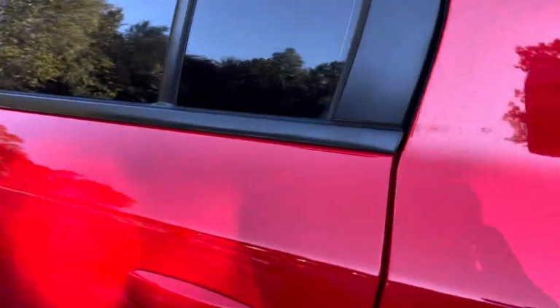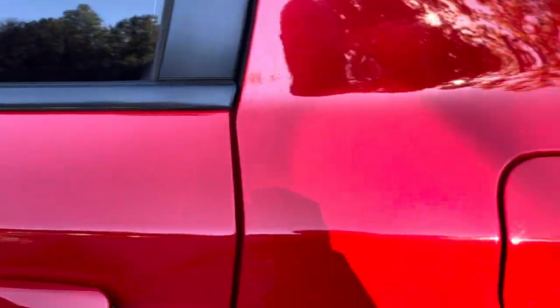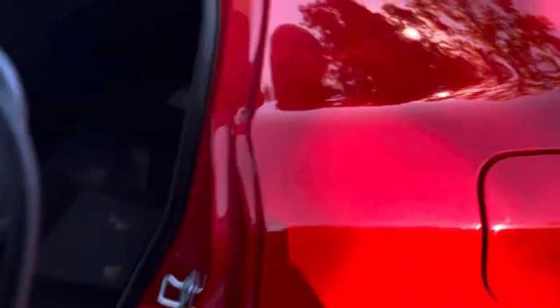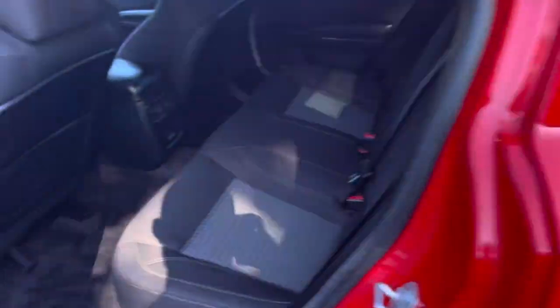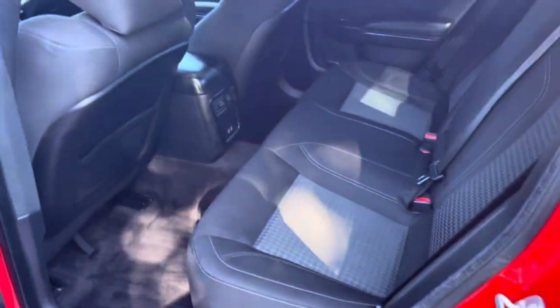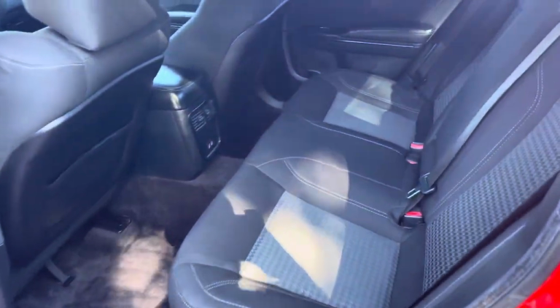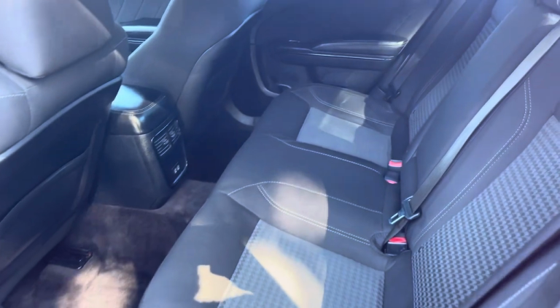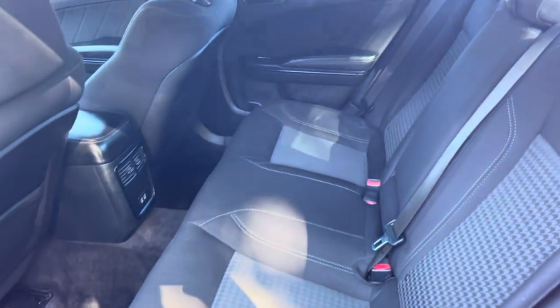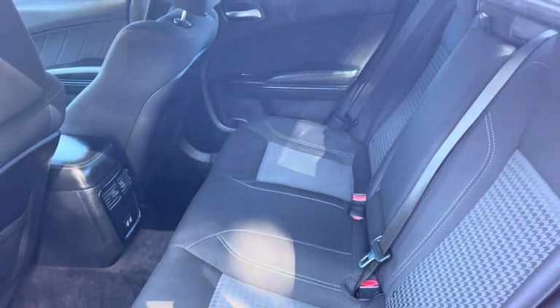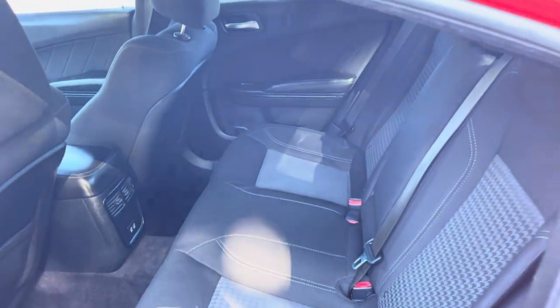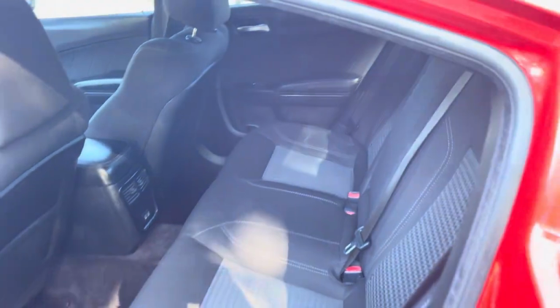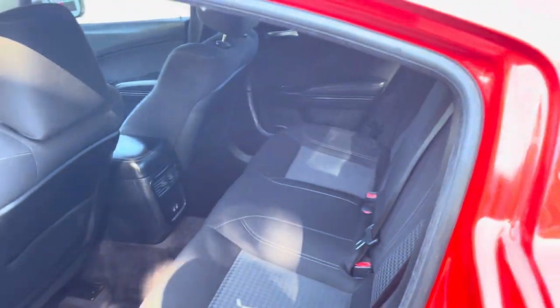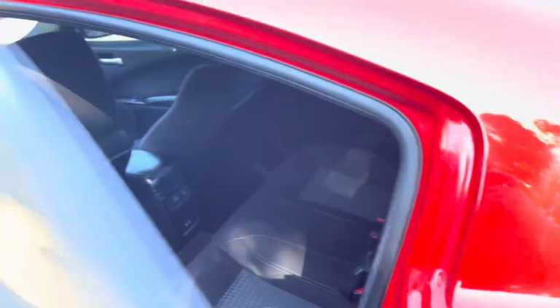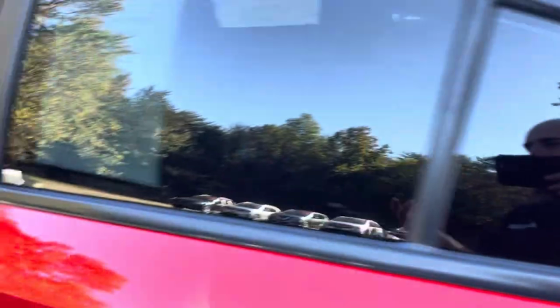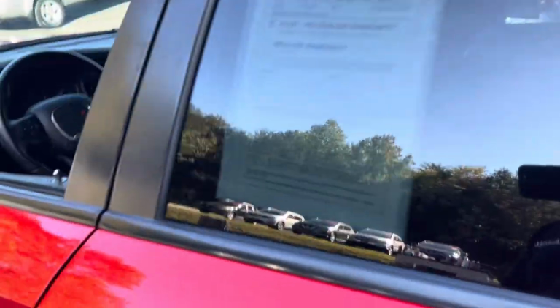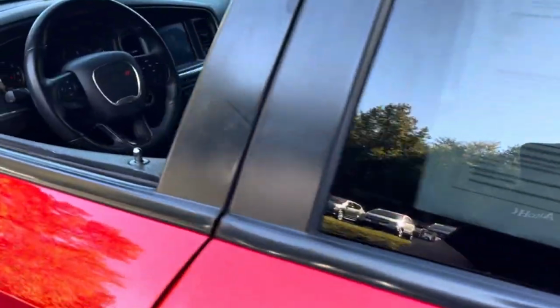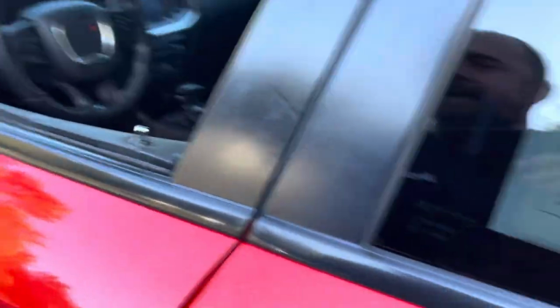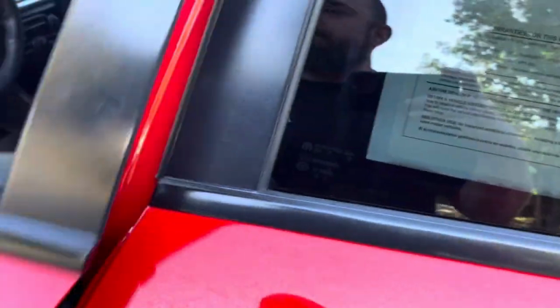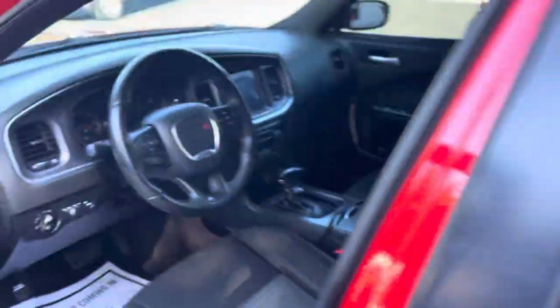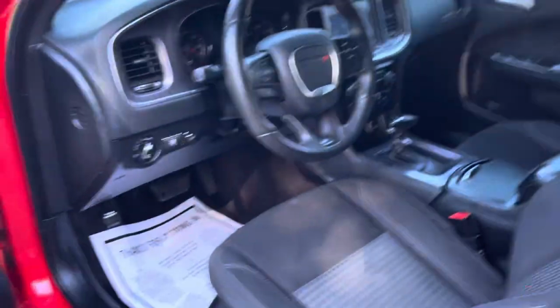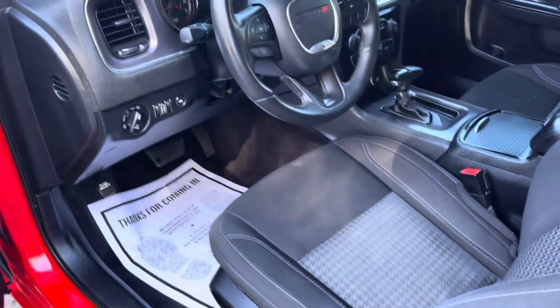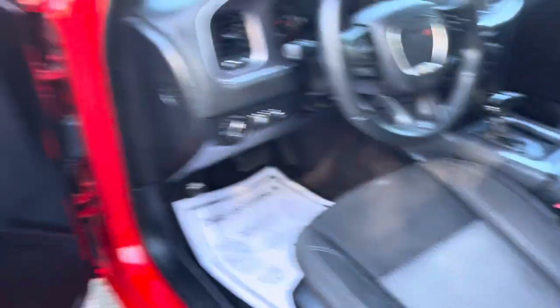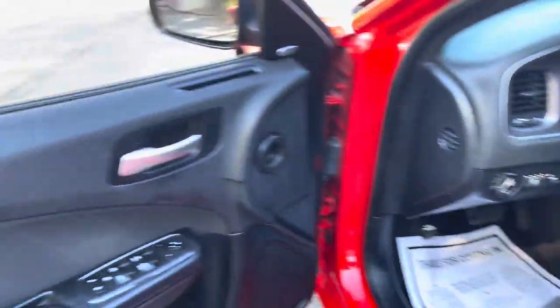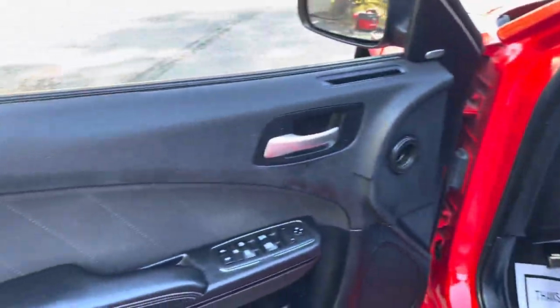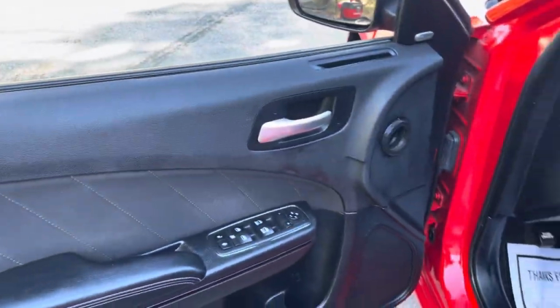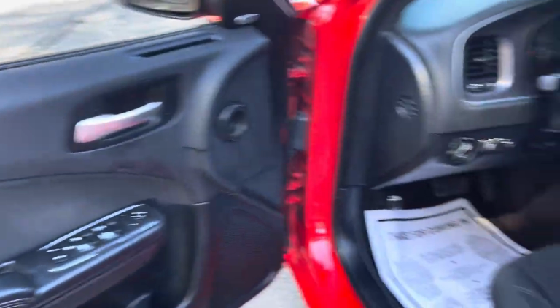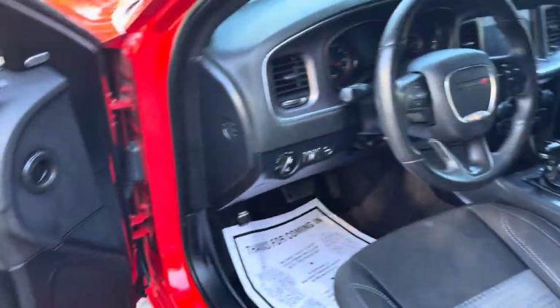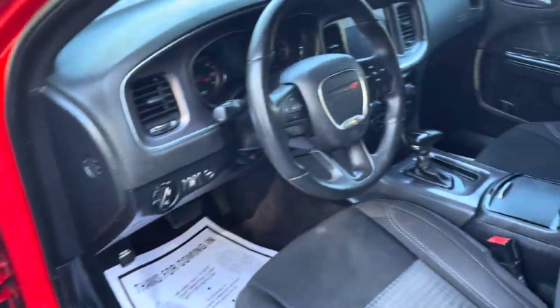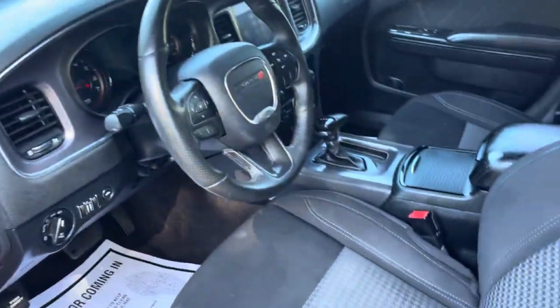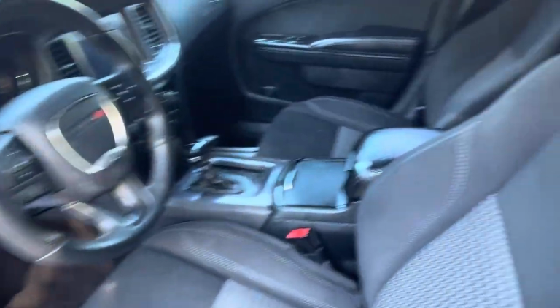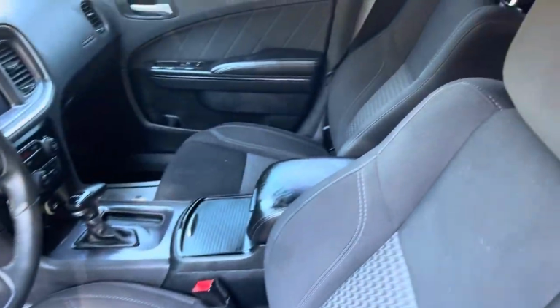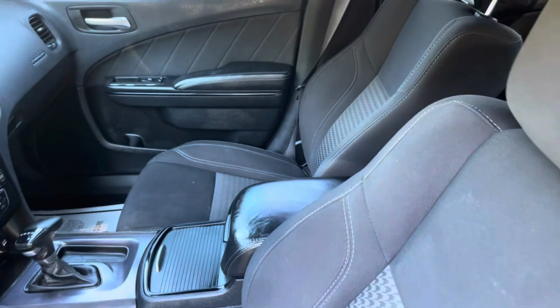I can't say enough good things about this. Take a look at the back seat — back seat looks great, I don't think anyone even ever sat back there. Here's the front seat — this thing is nice, shined, clean, ready to go home, guys.